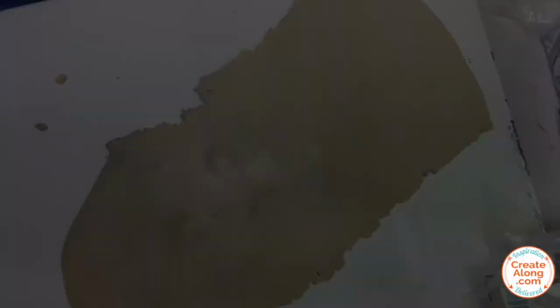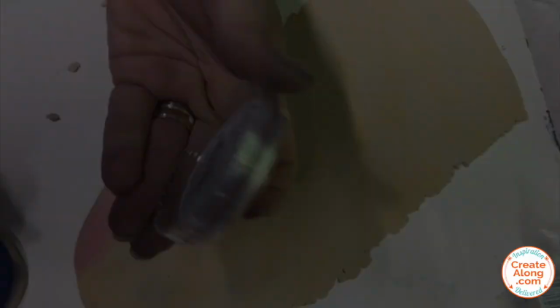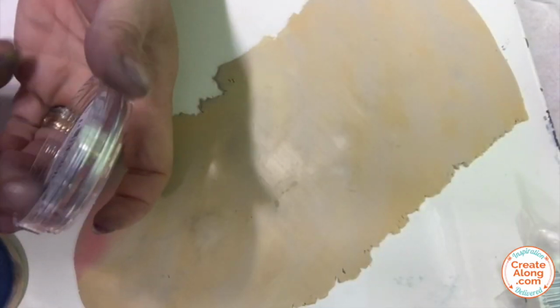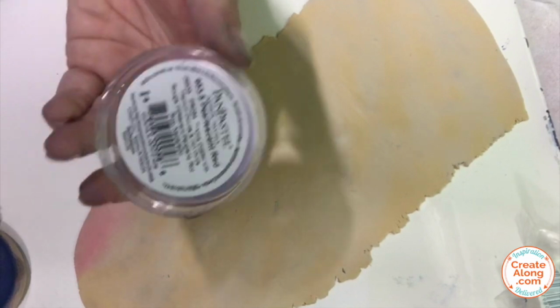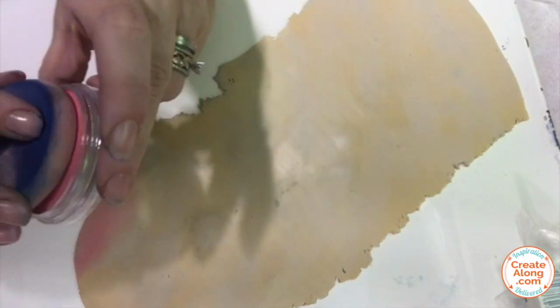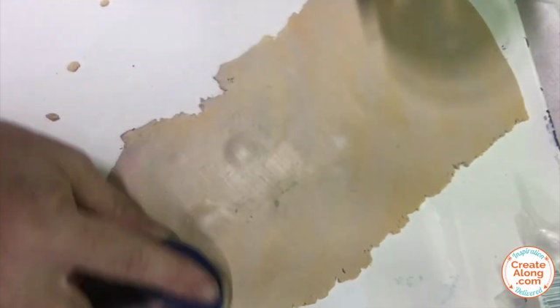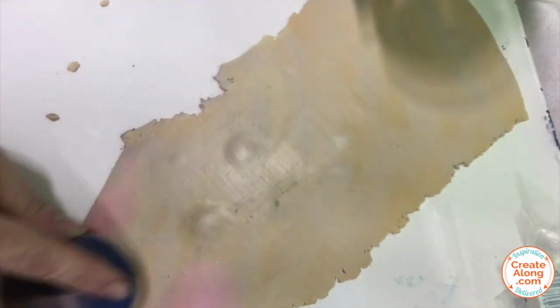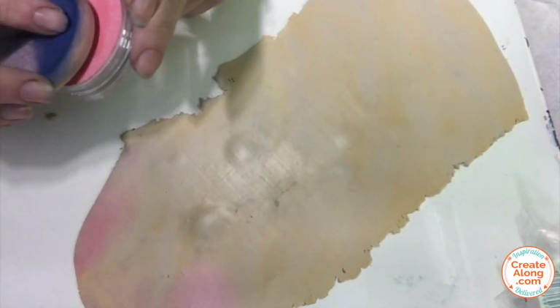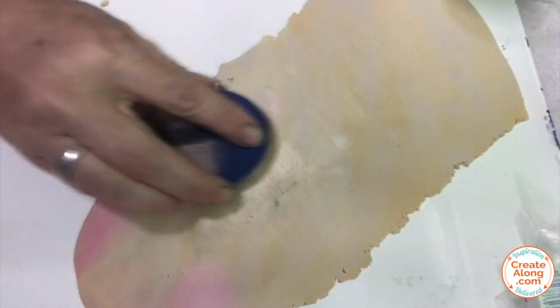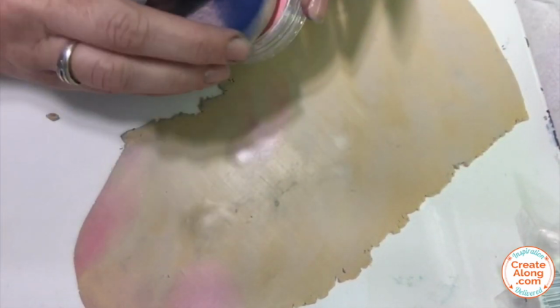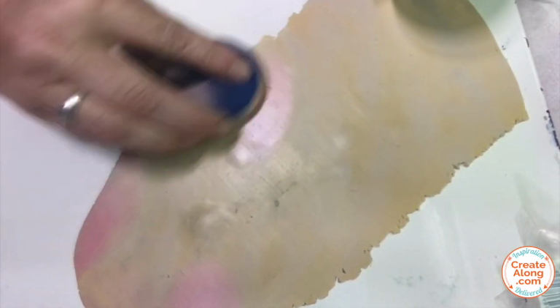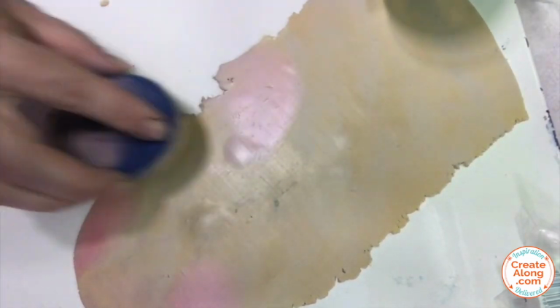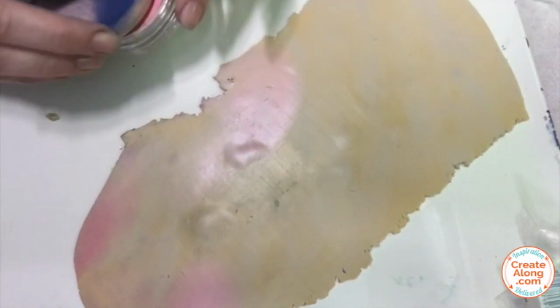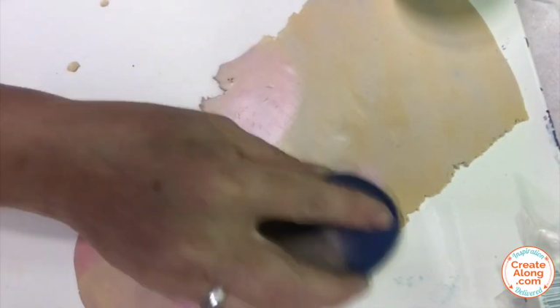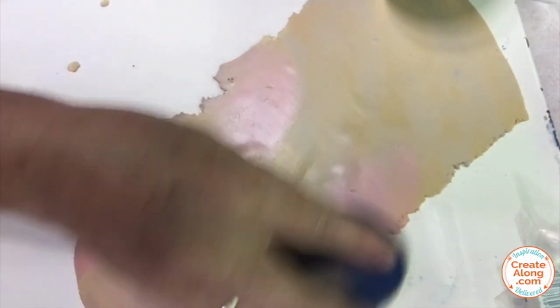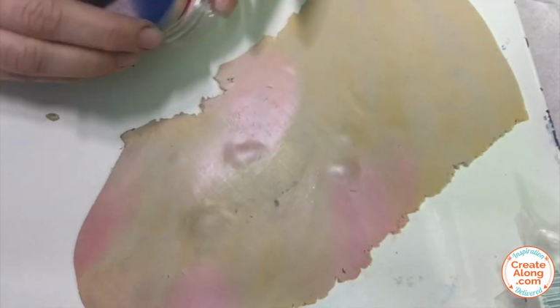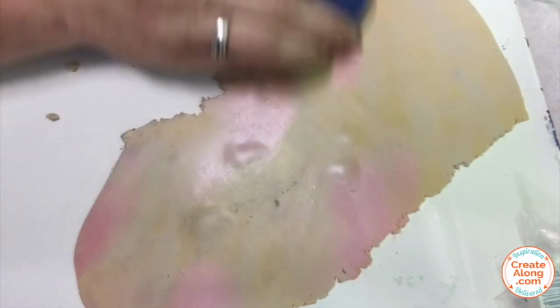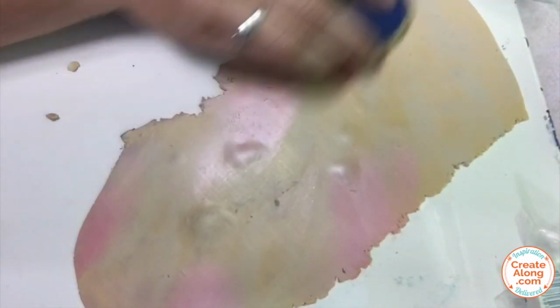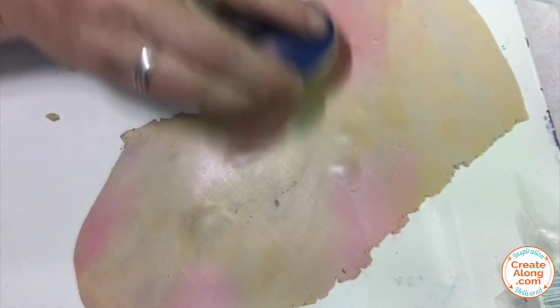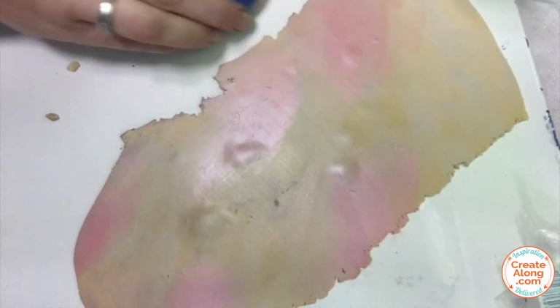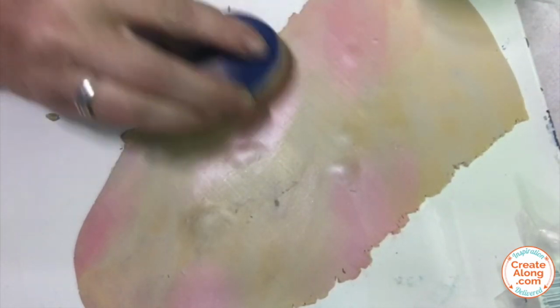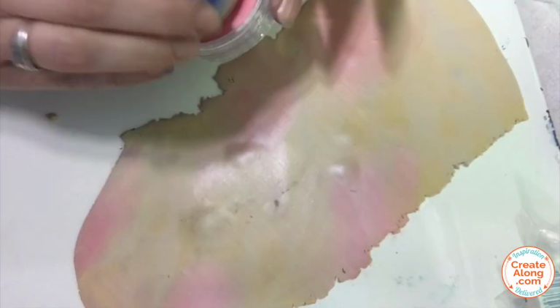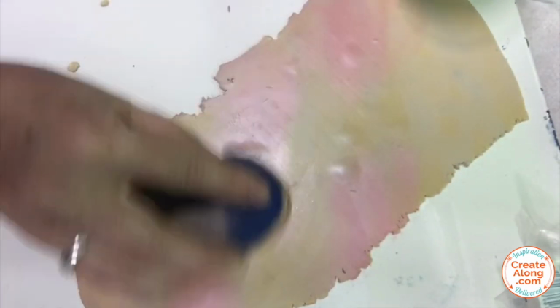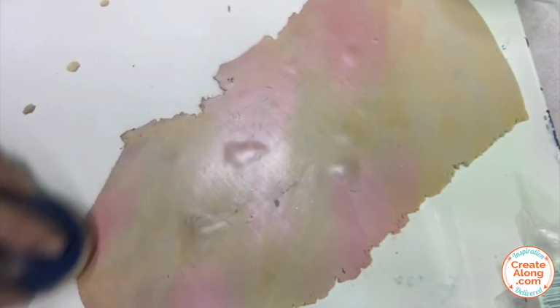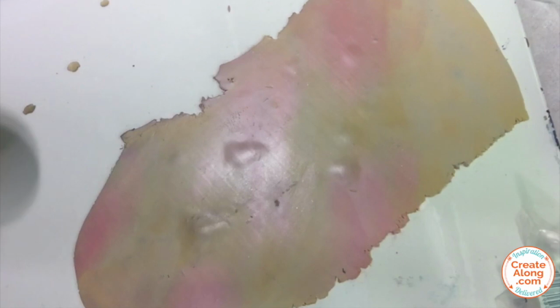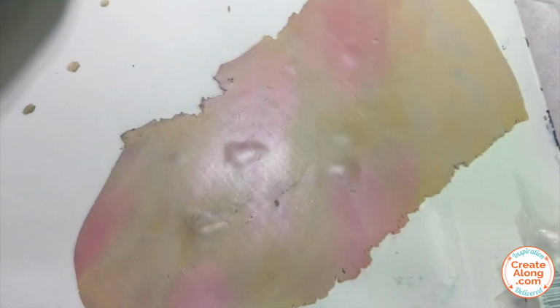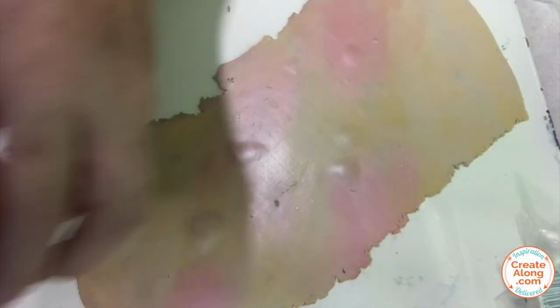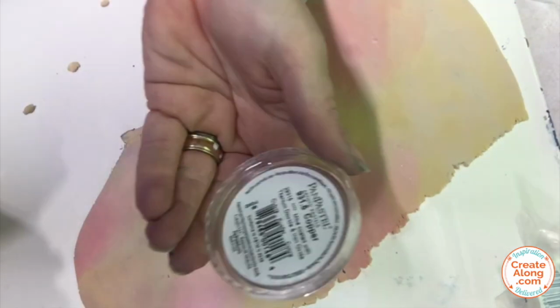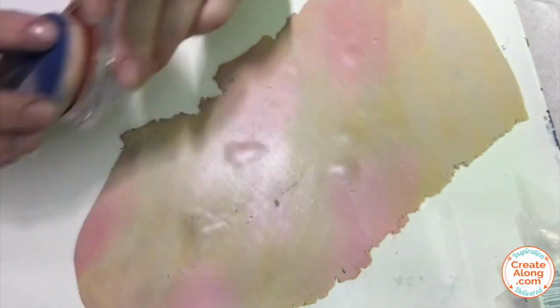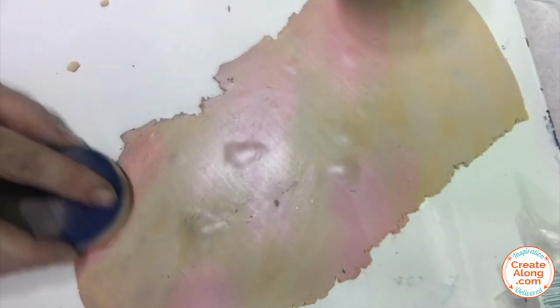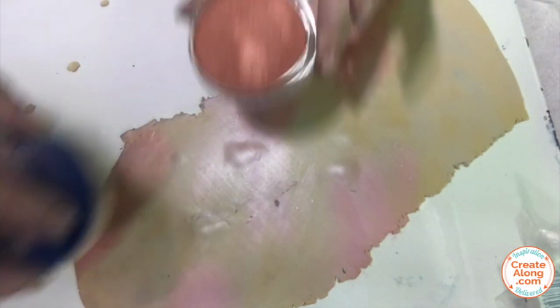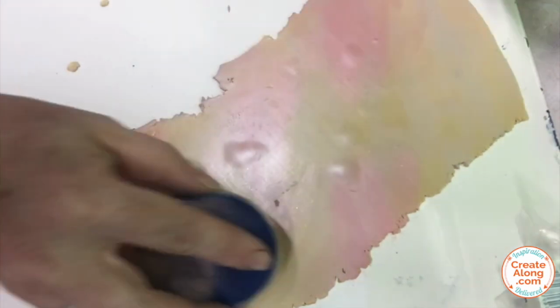Next, I did the same thing with some pearlescent red pan pastel. Then I added a touch of copper pan pastel.